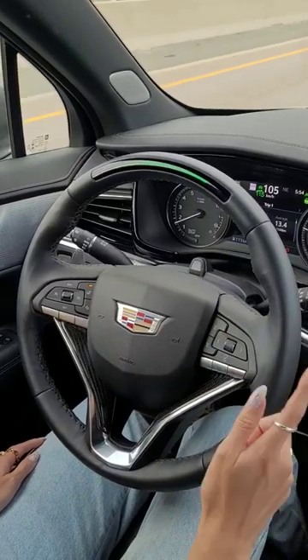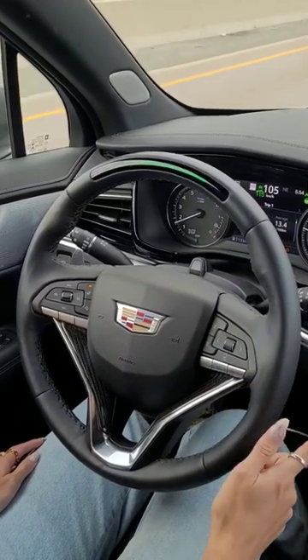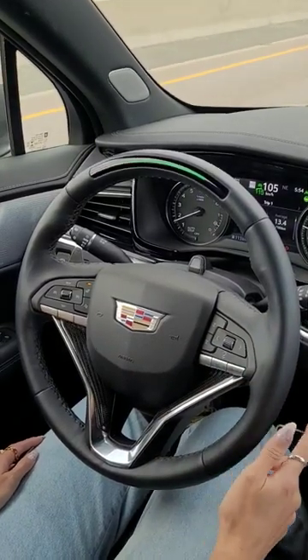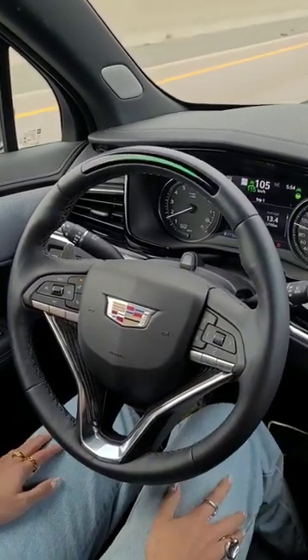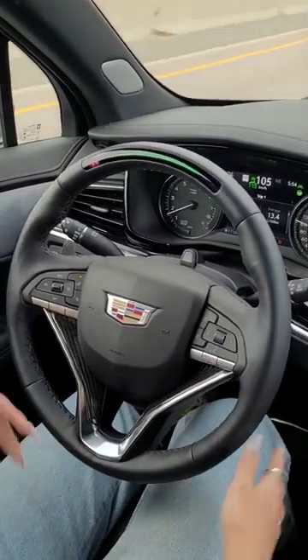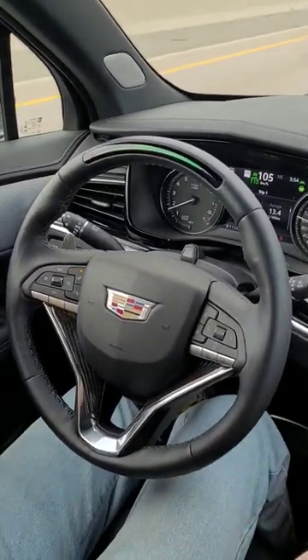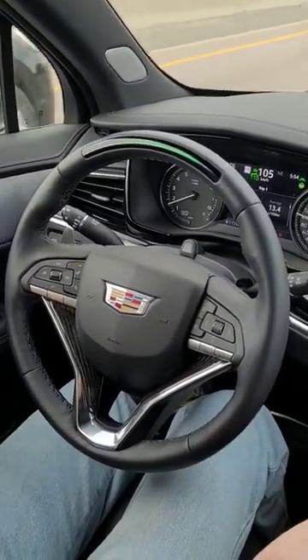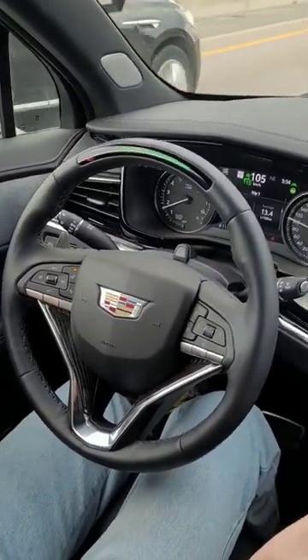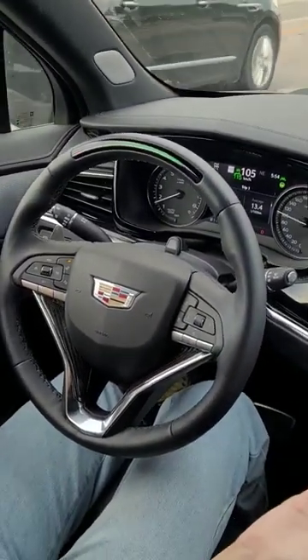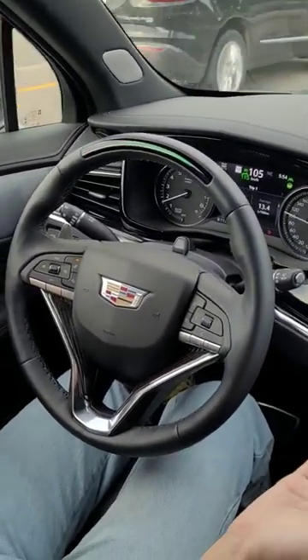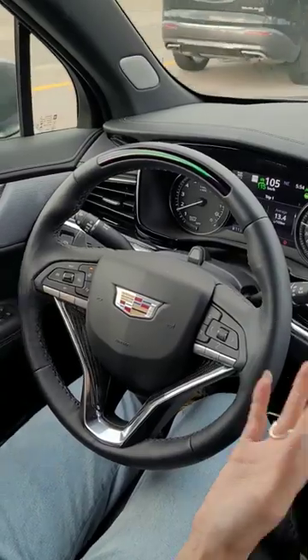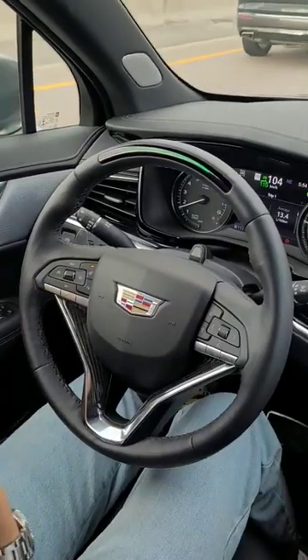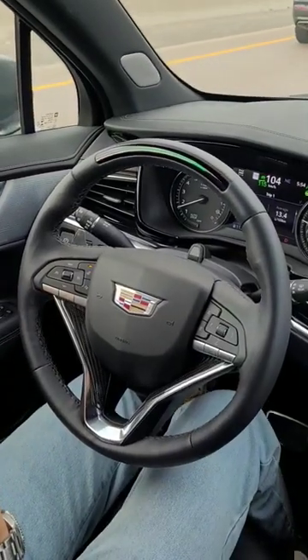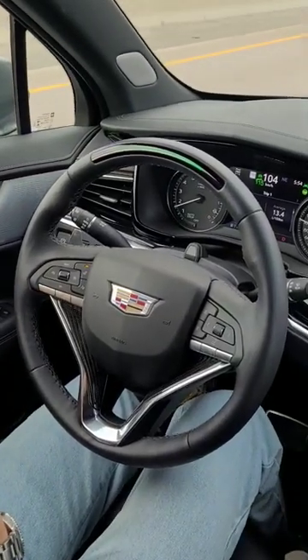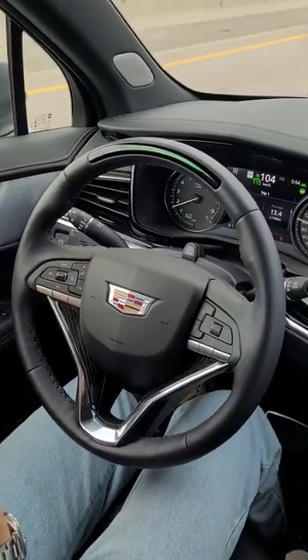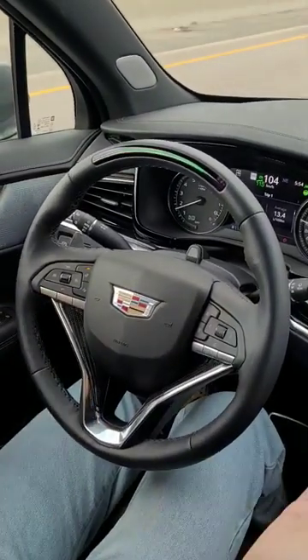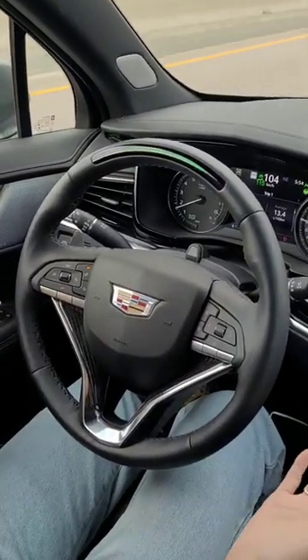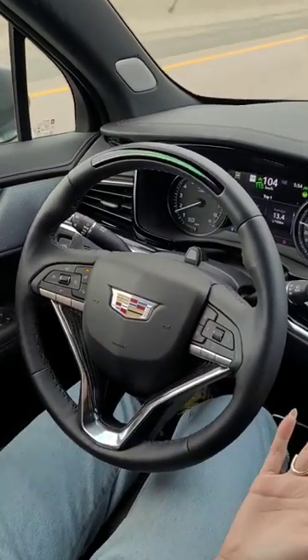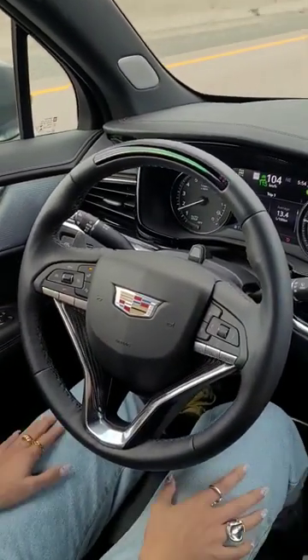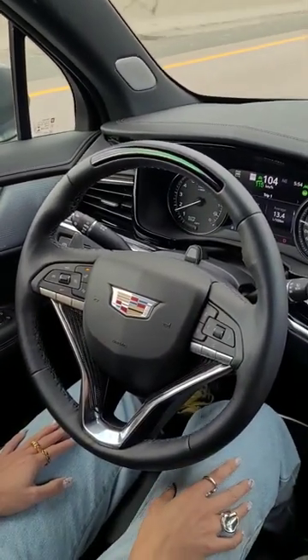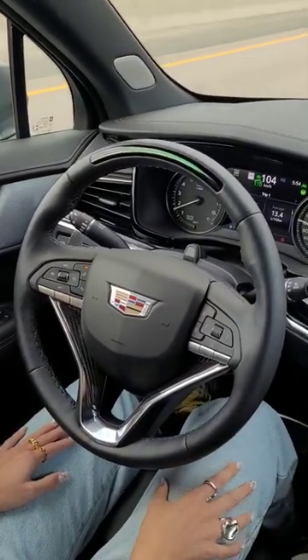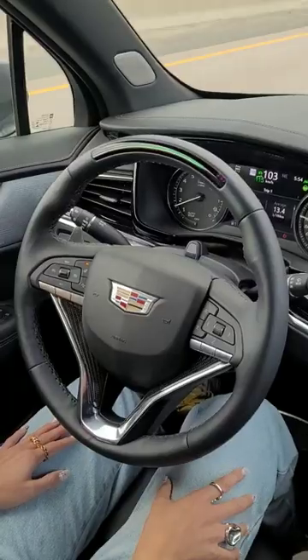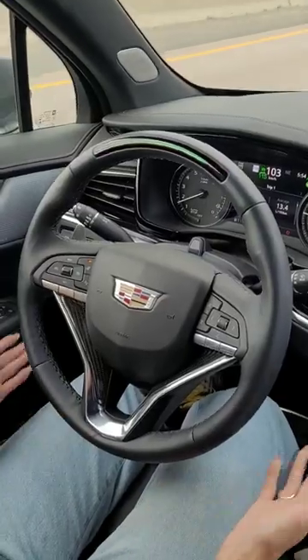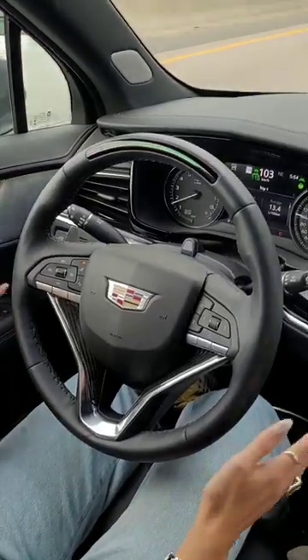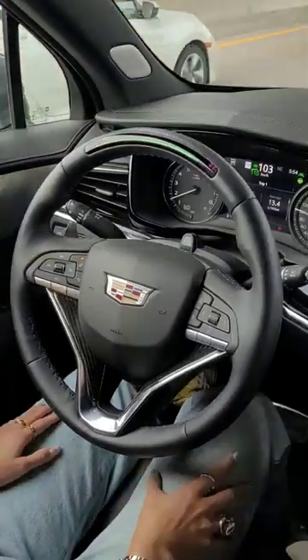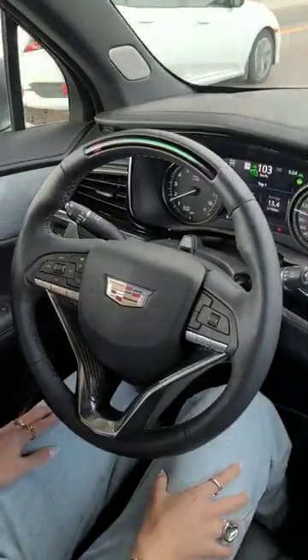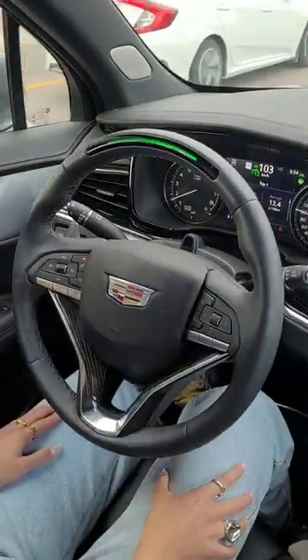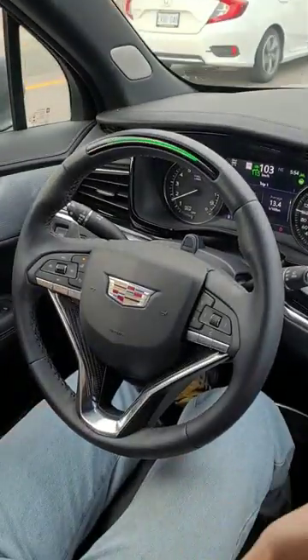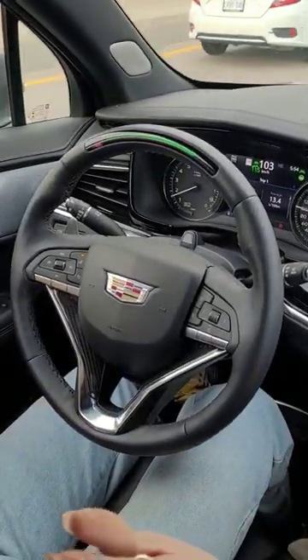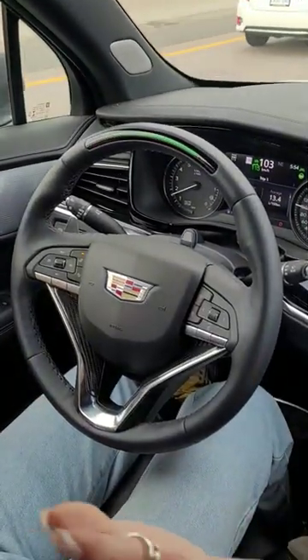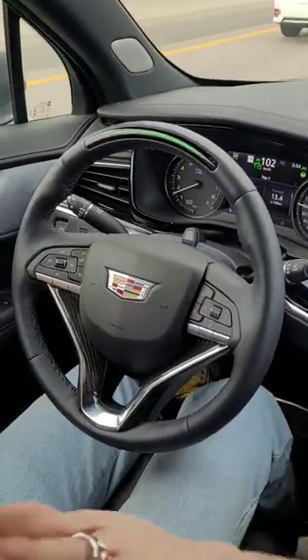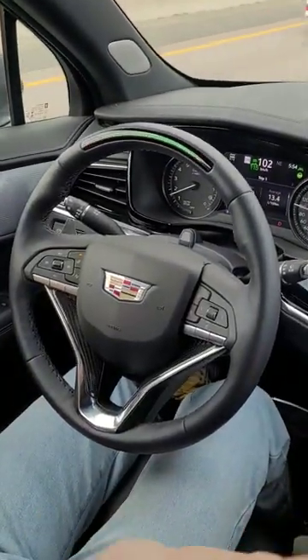In general it feels really good, except it took a lot of trust for me to relinquish control and I'm still getting used to it. But so far Super Cruise has been really cool, and I can do this — no hands.